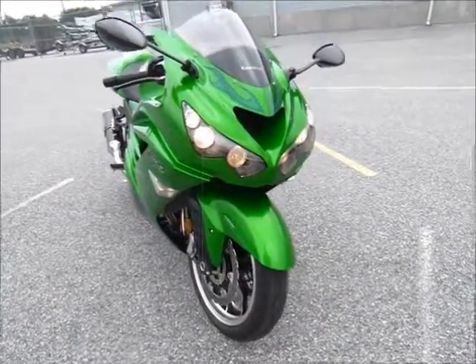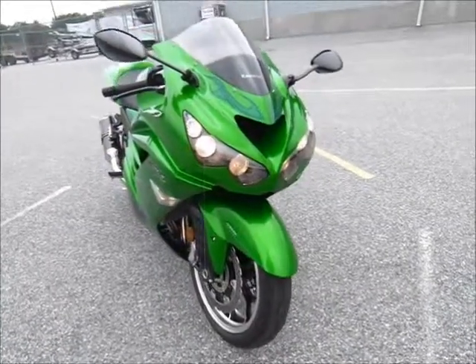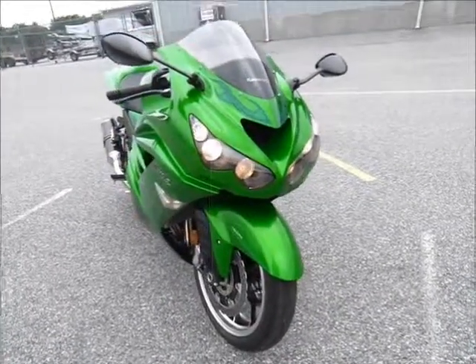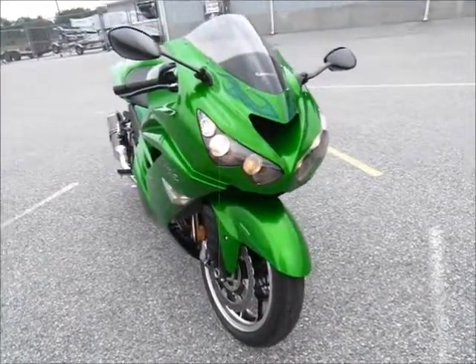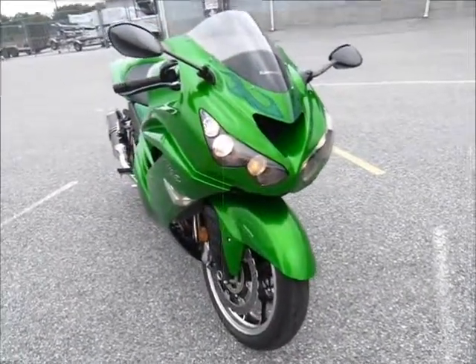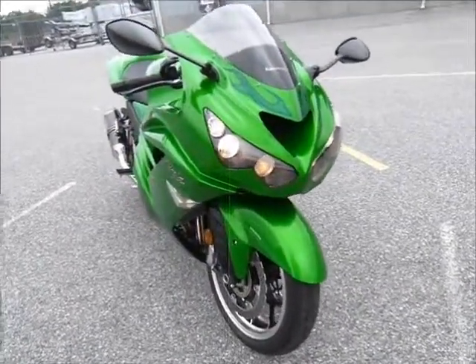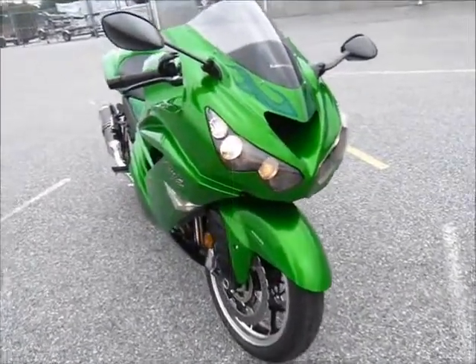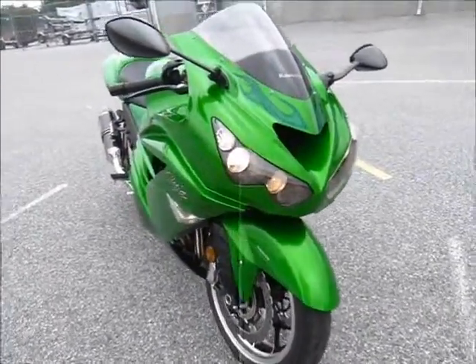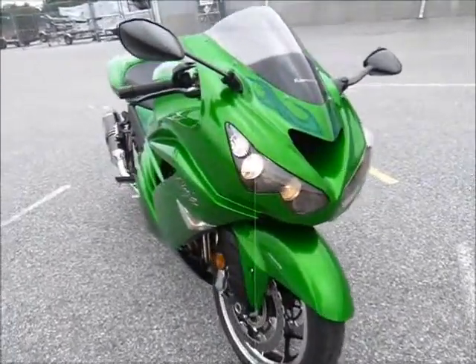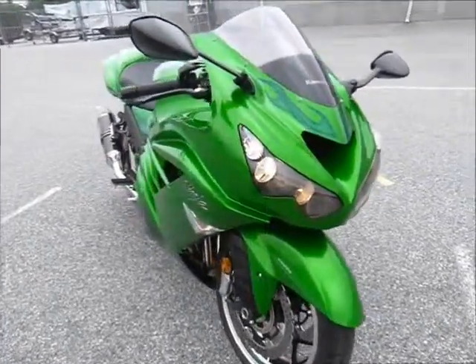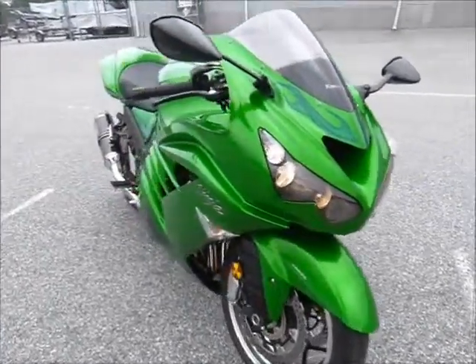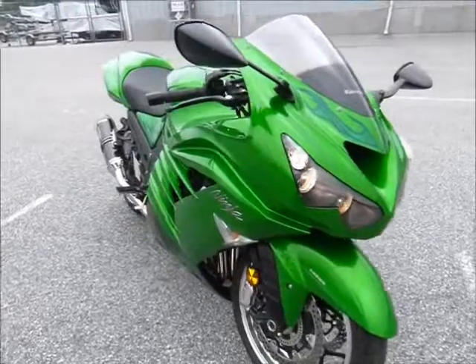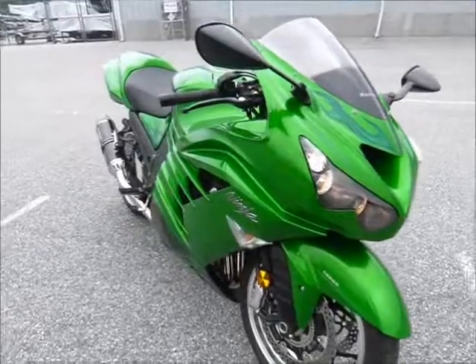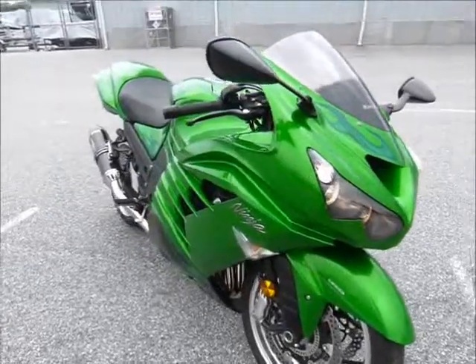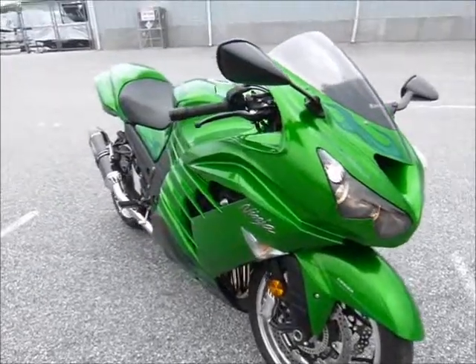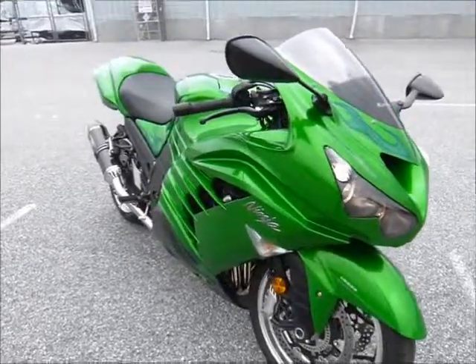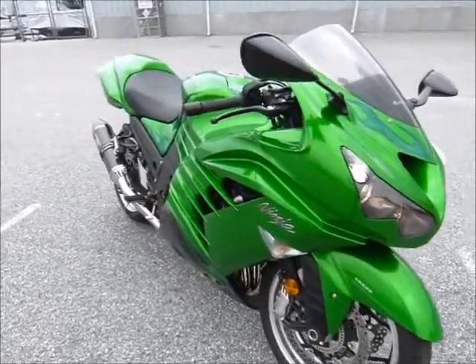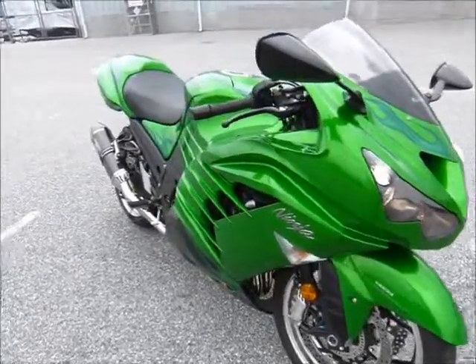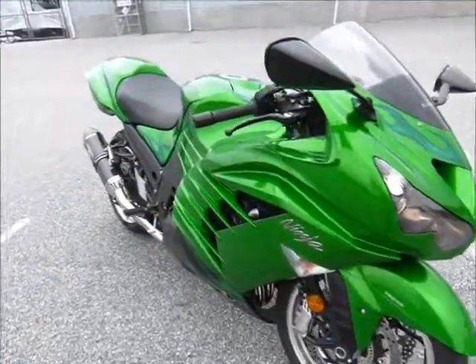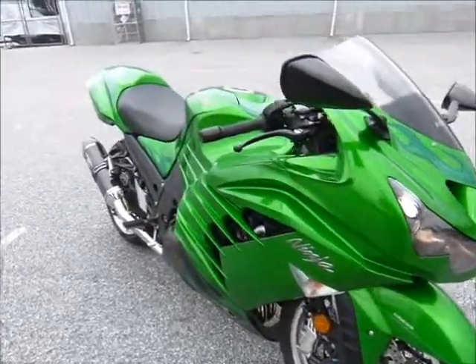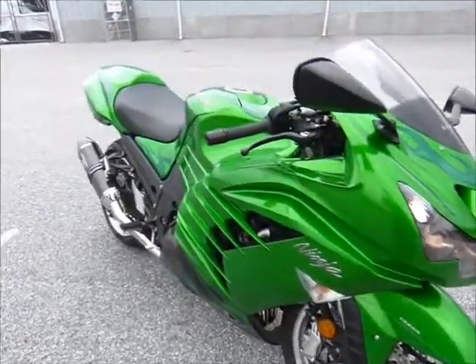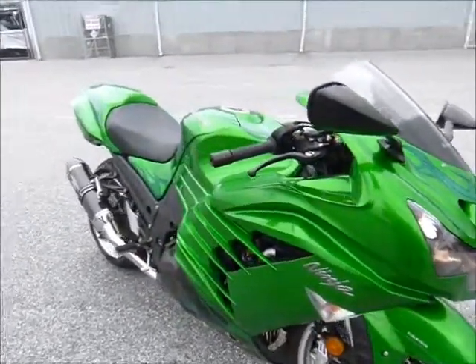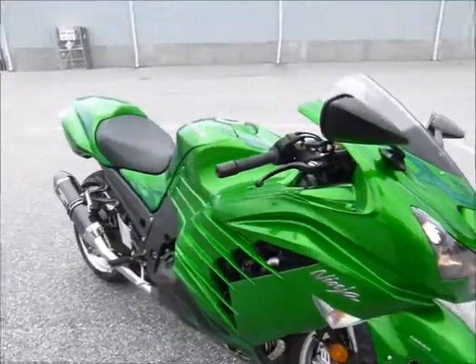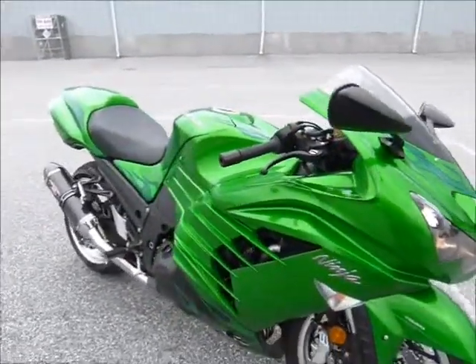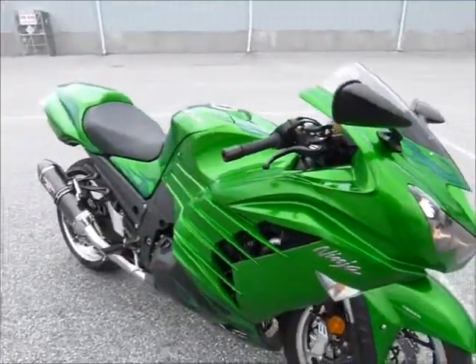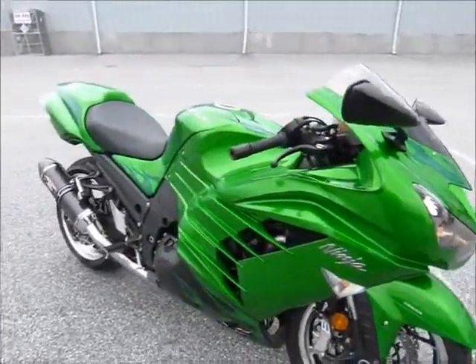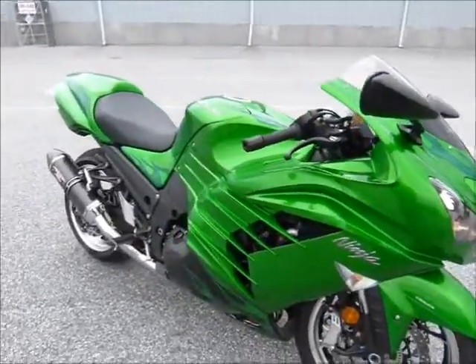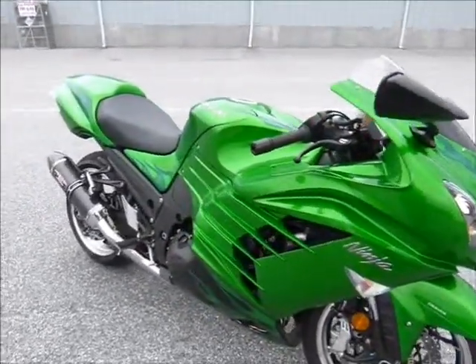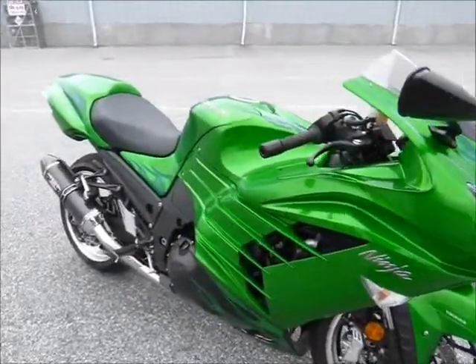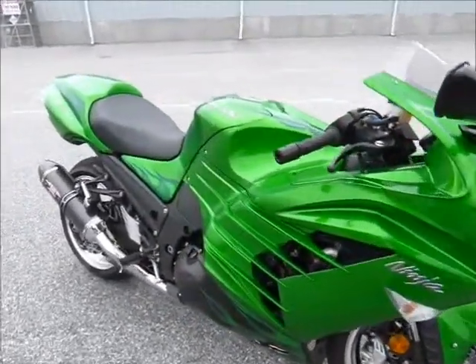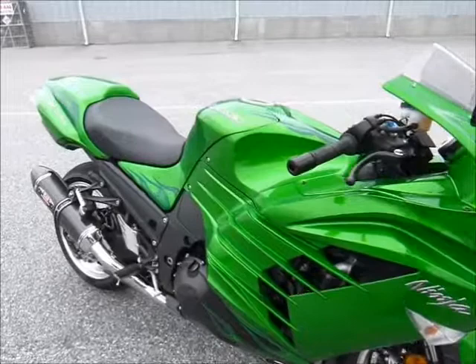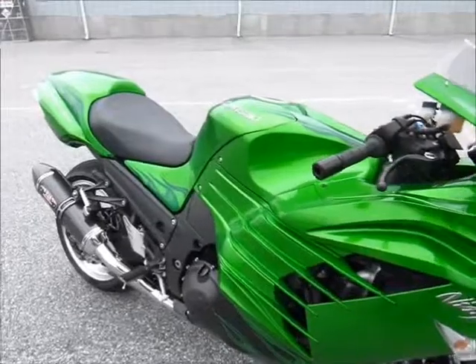What a great looking bike this is. It's not just a great looking bike though, it's a great riding bike. Lots of power, tons of power.